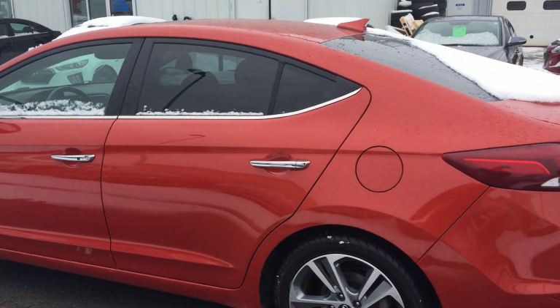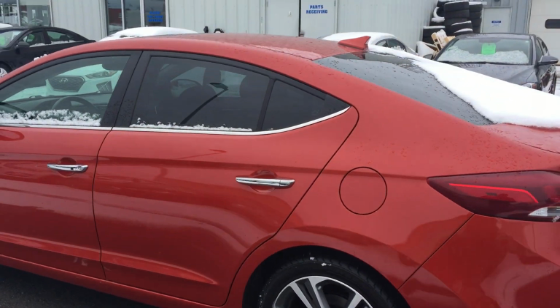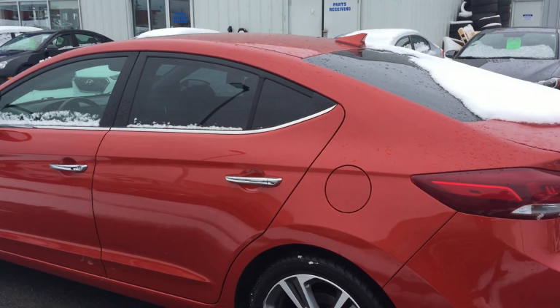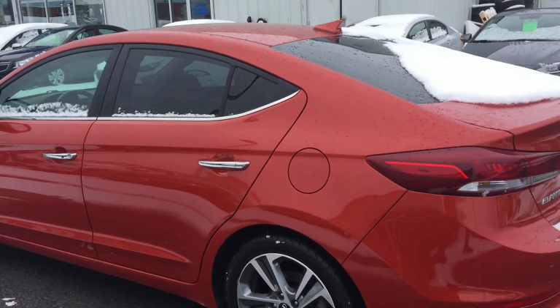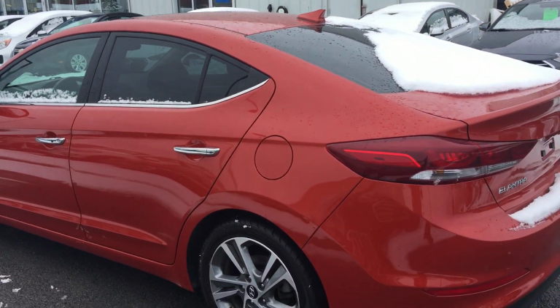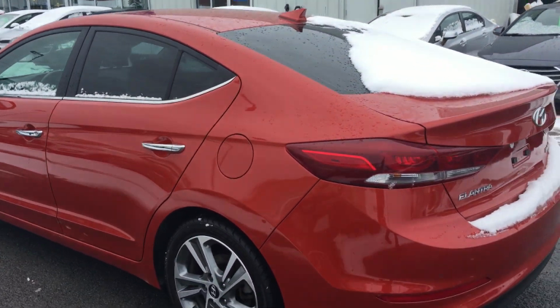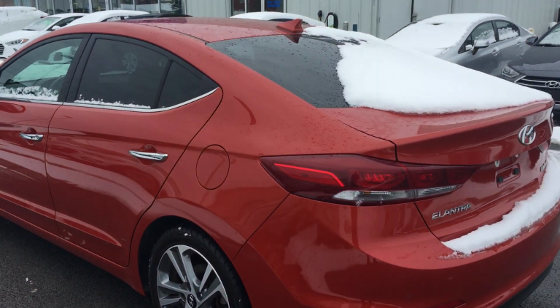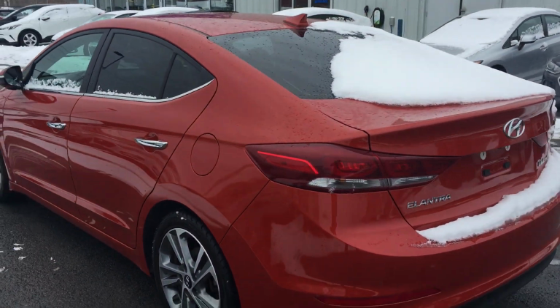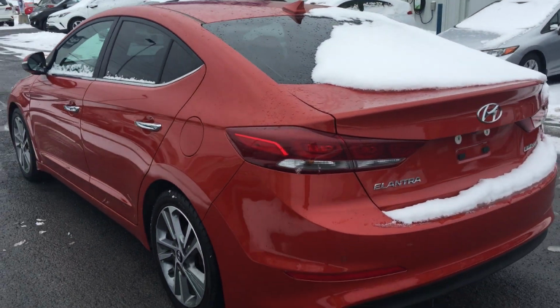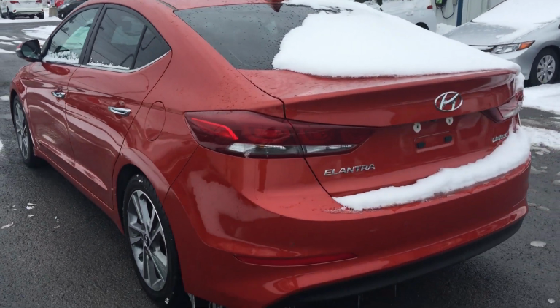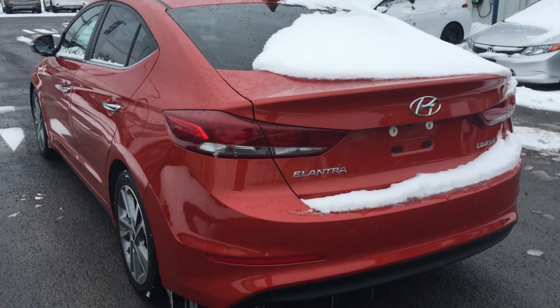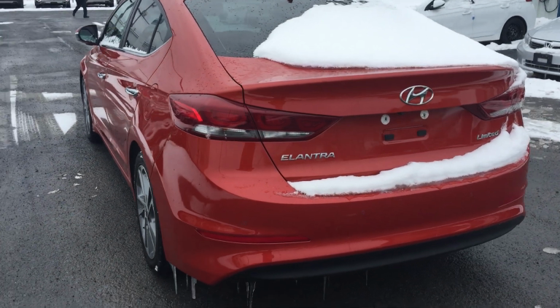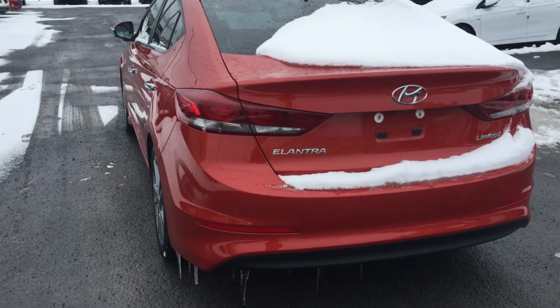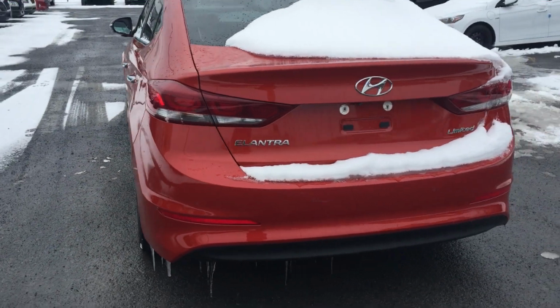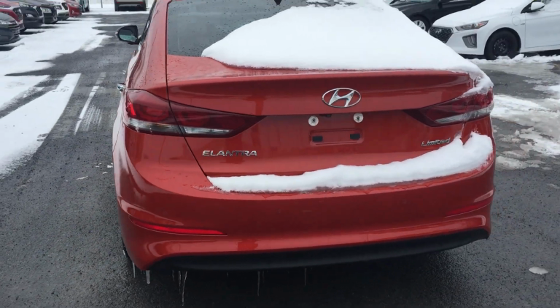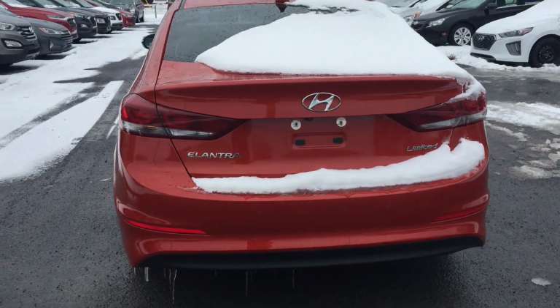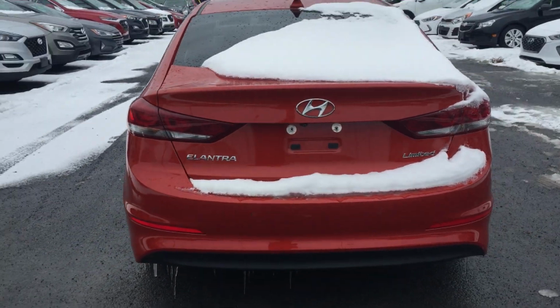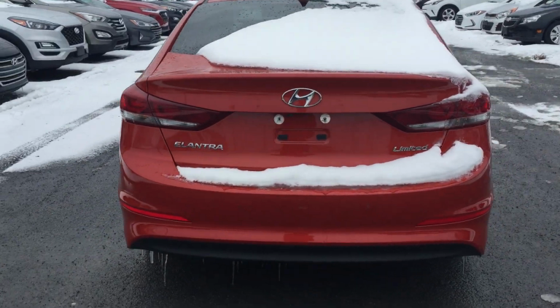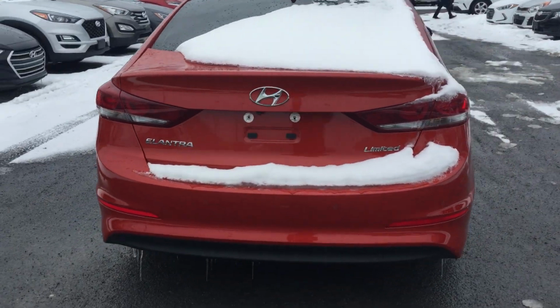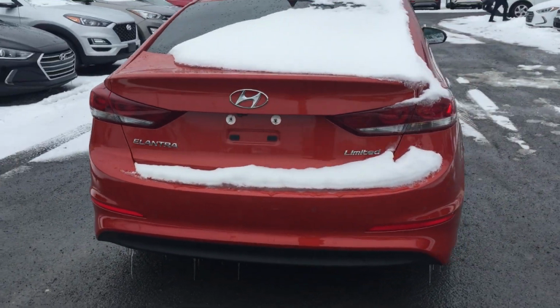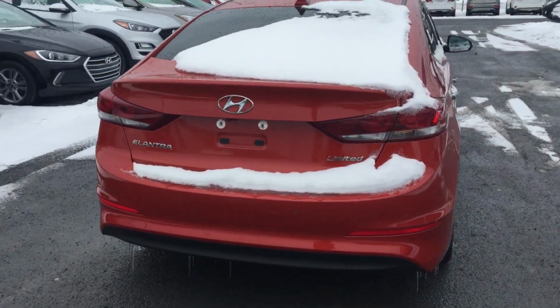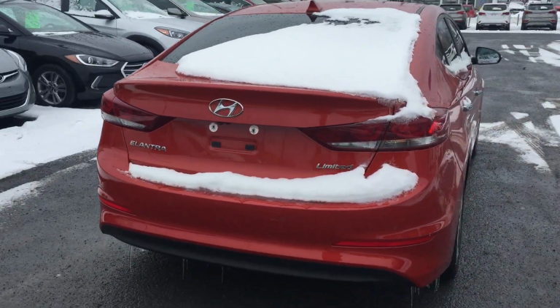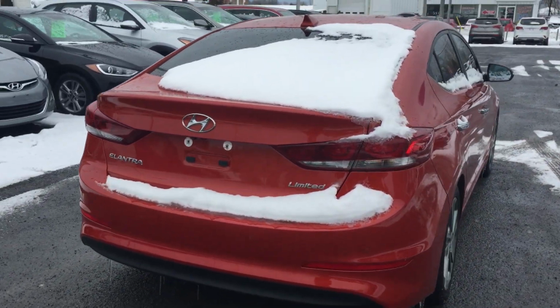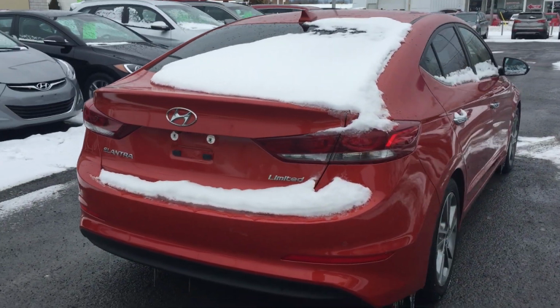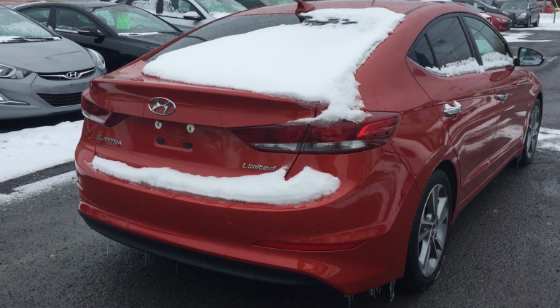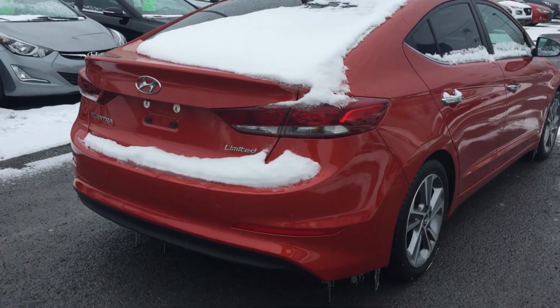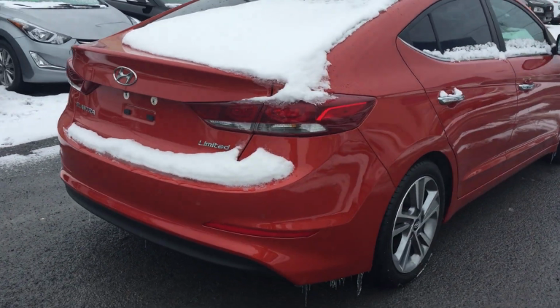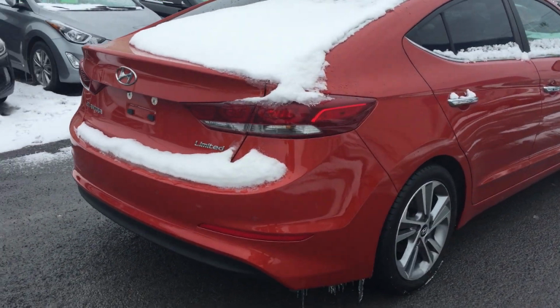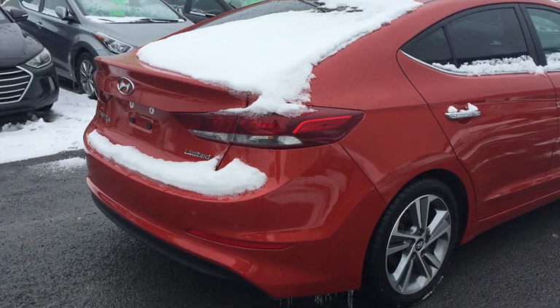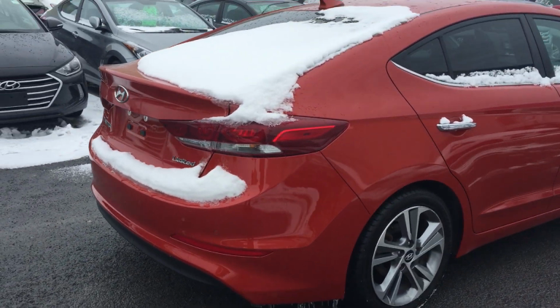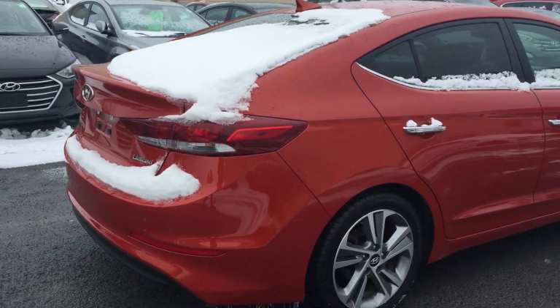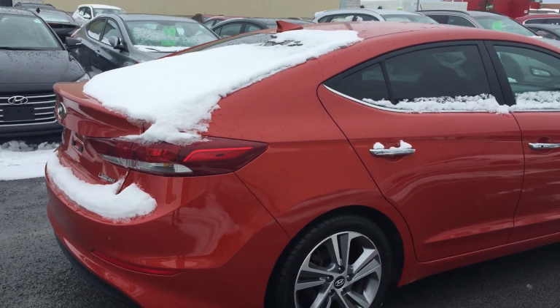This is a great thing to do — don't mind some of the snow, I apologize for that. We just got a little dumping here, so I'll go around the vehicle, show you everything, show you the interior after.